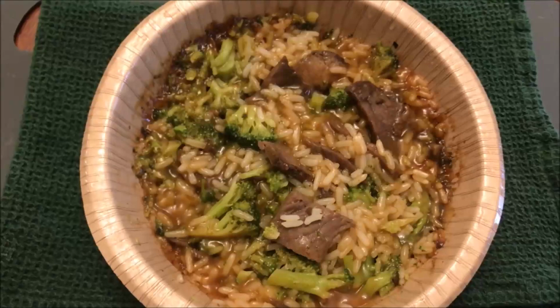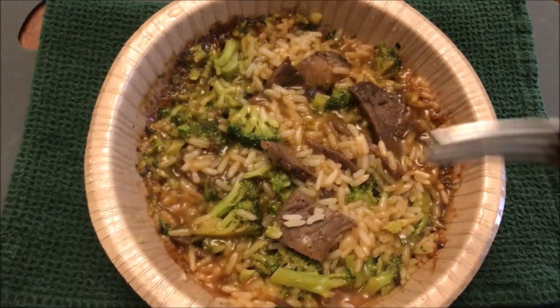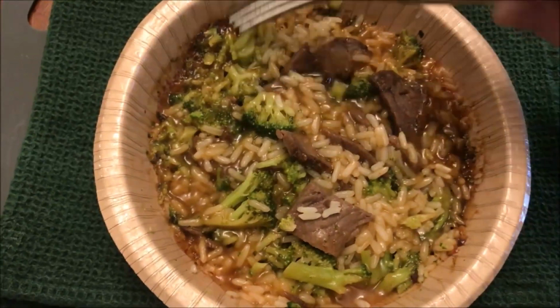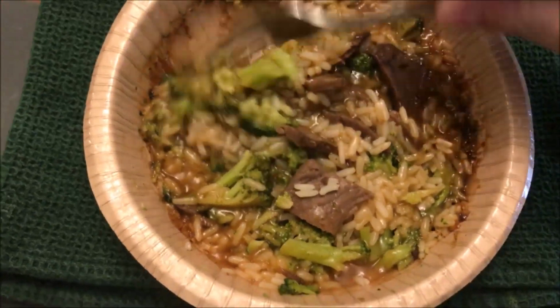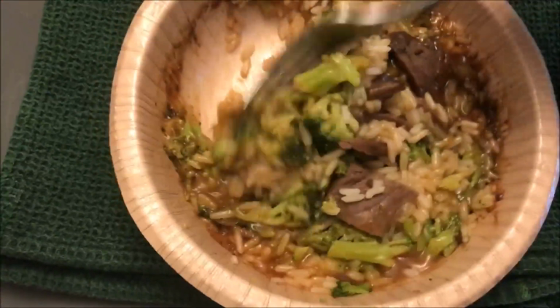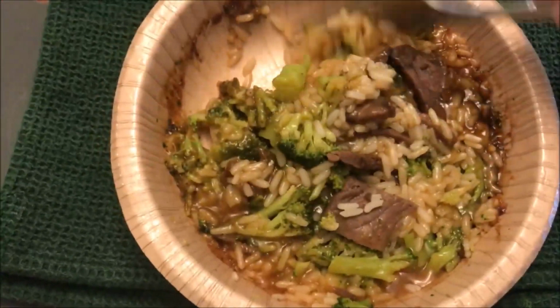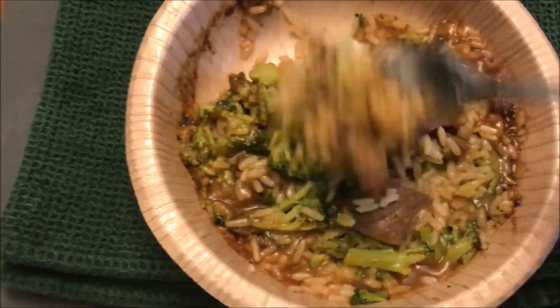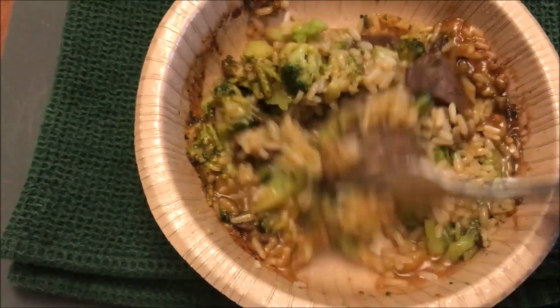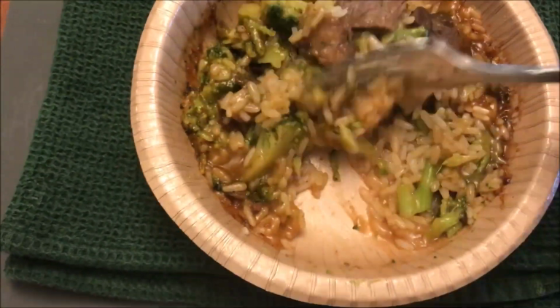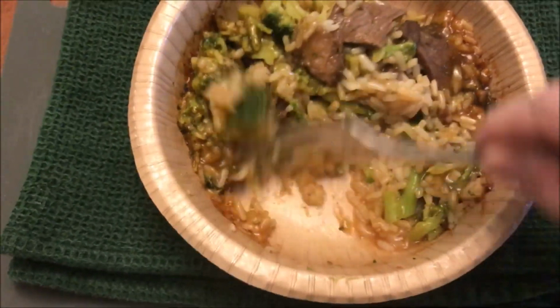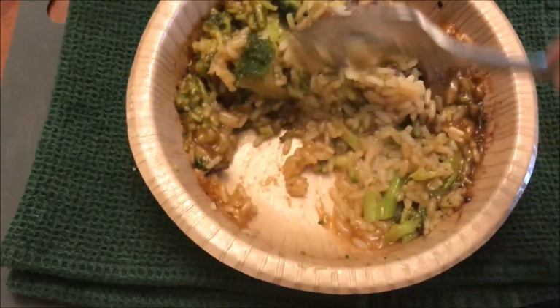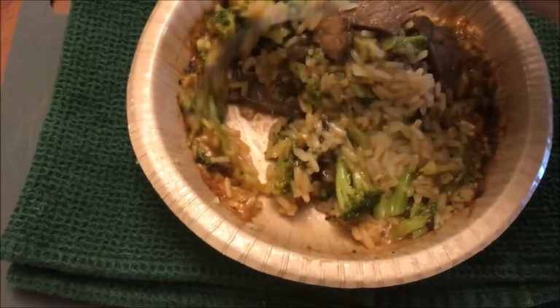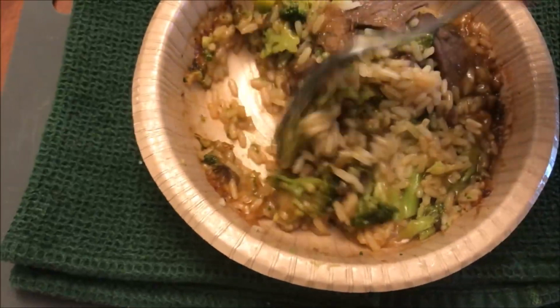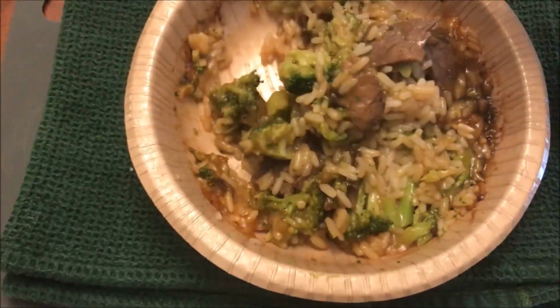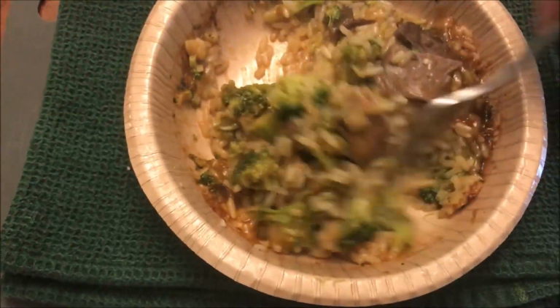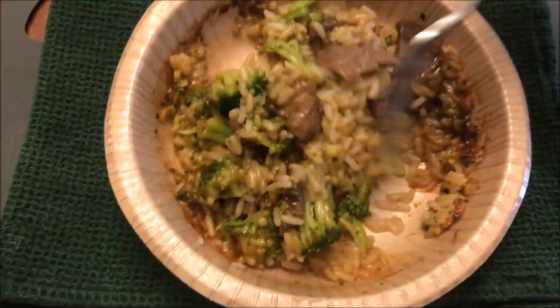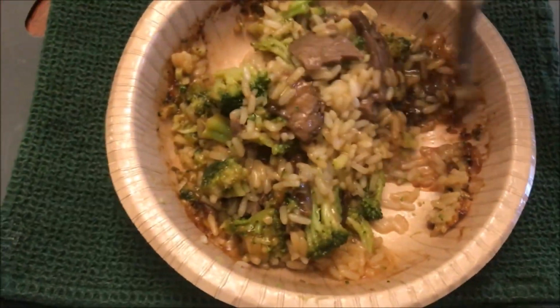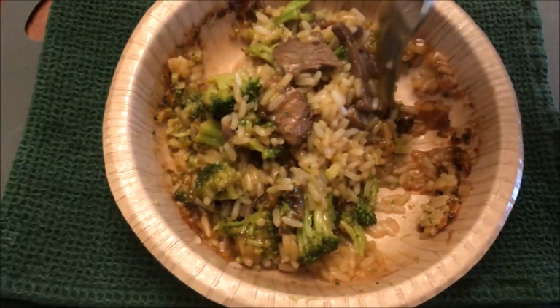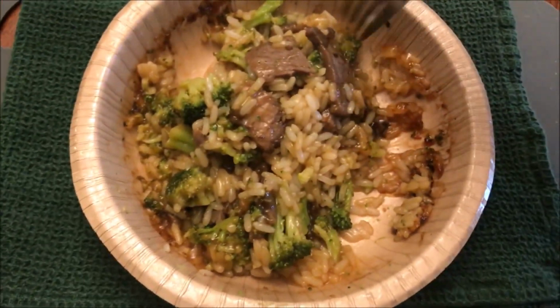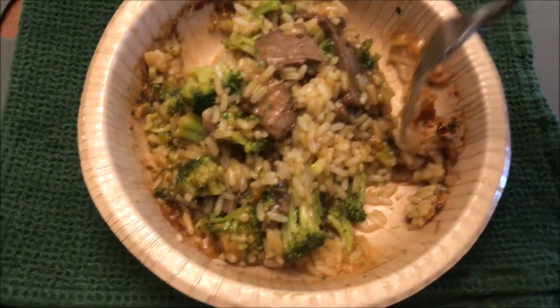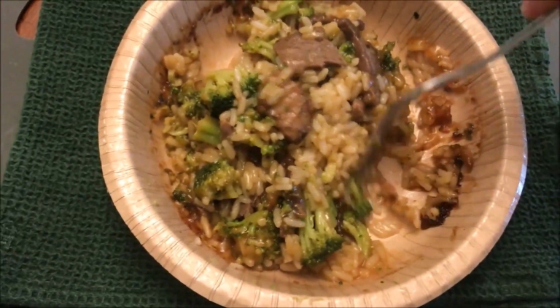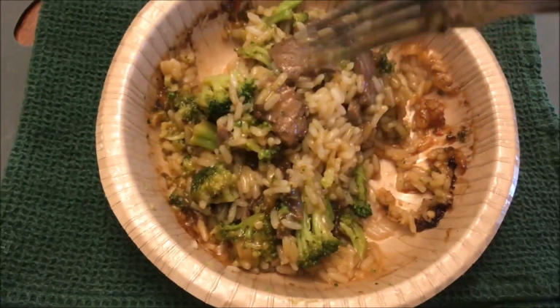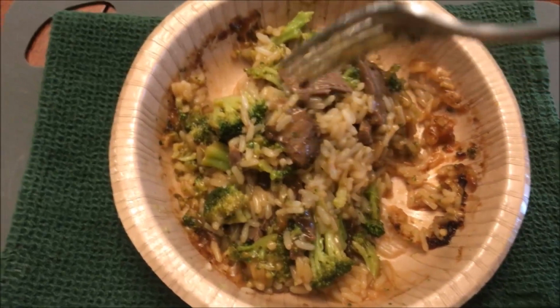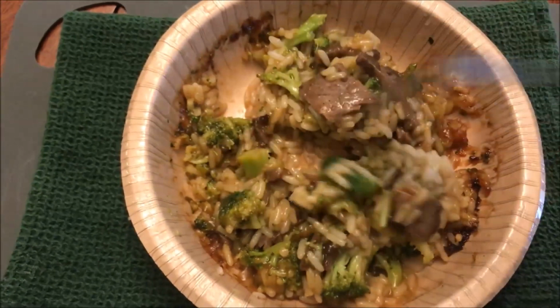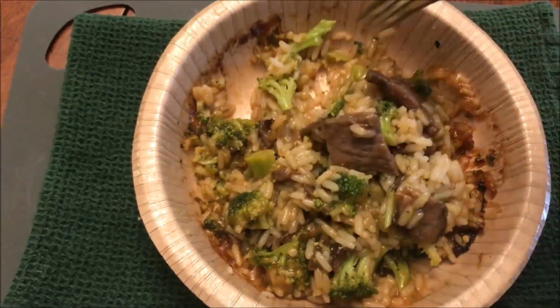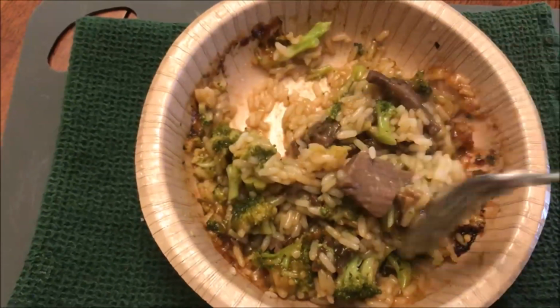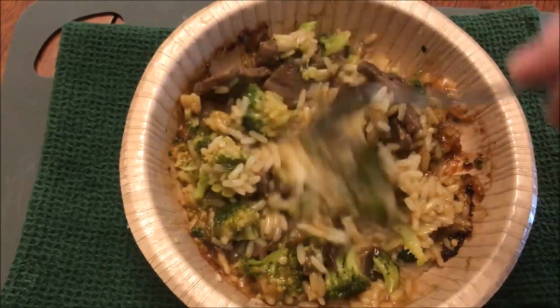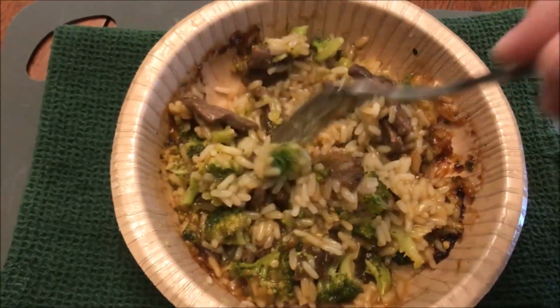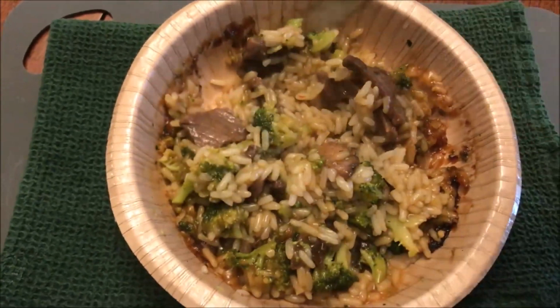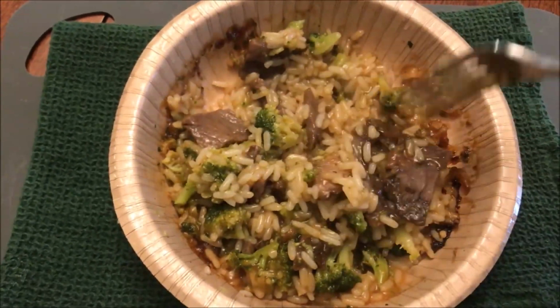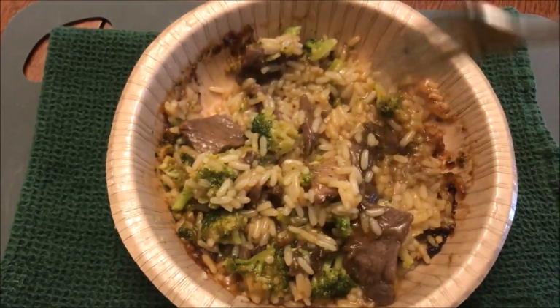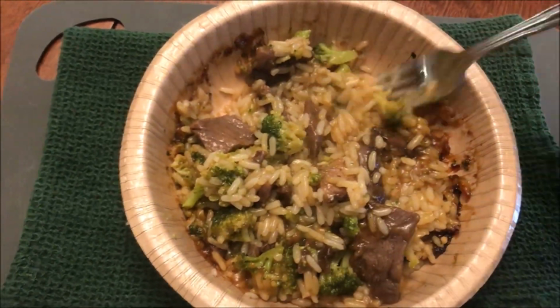Alright, here it is out of the microwave. I did leave it for two minutes. It looked really, really soupy after I stirred it the first time, so I put it in for two more minutes and it looks perfect to me — not too thick at all. I'm gonna let this cool off a bit and I'll be back.